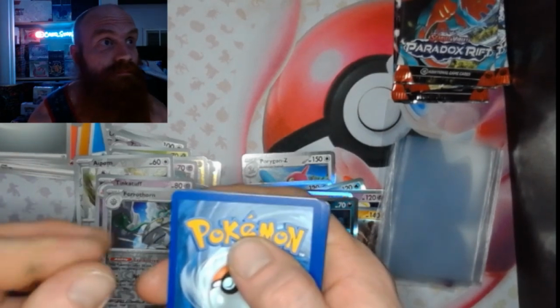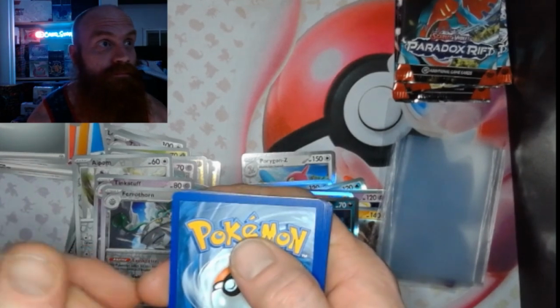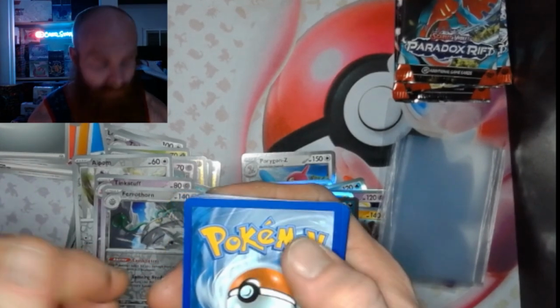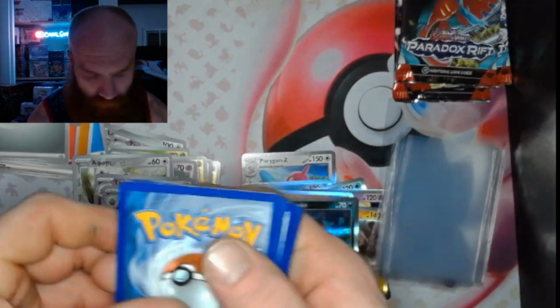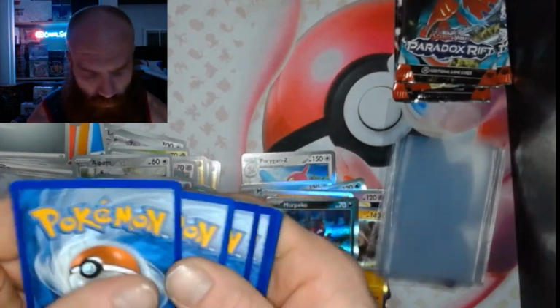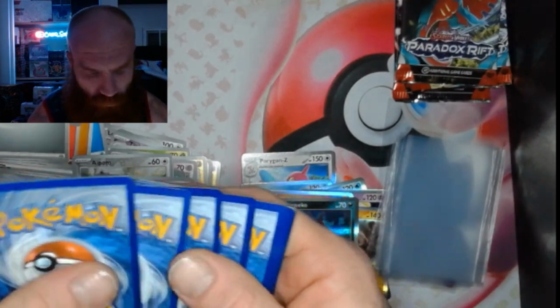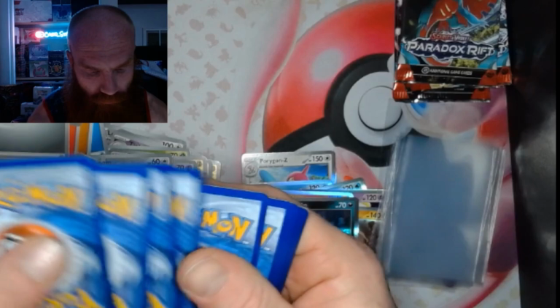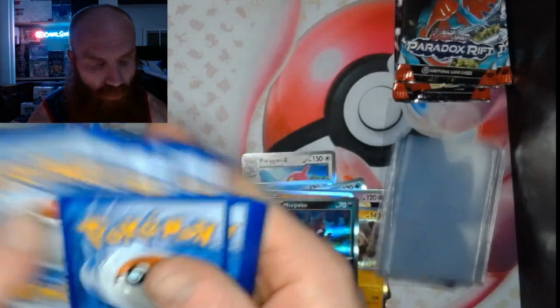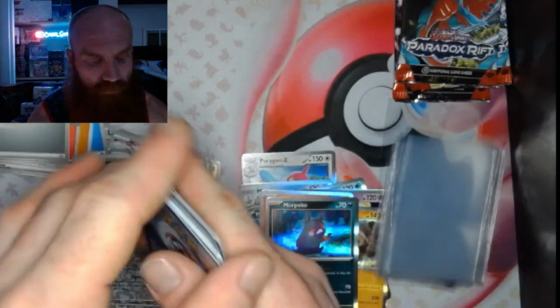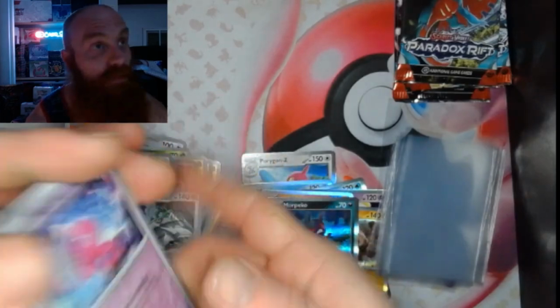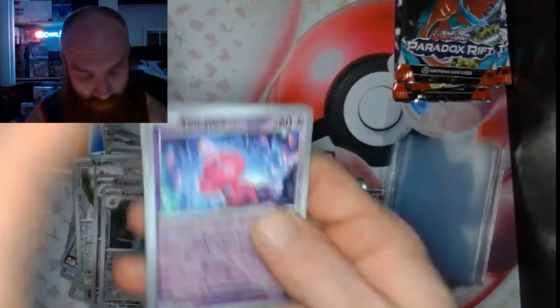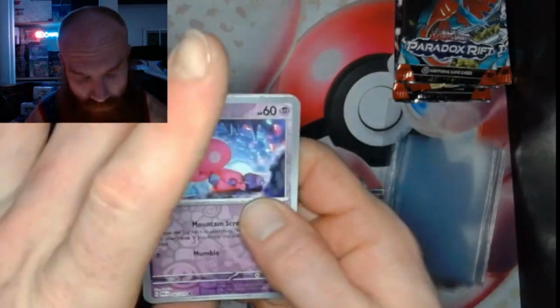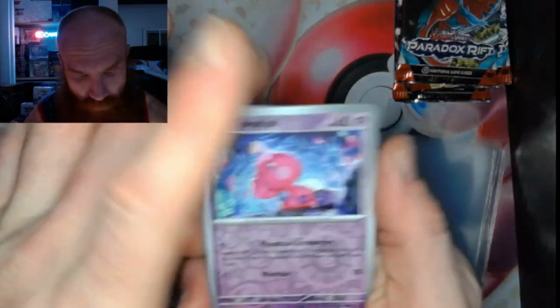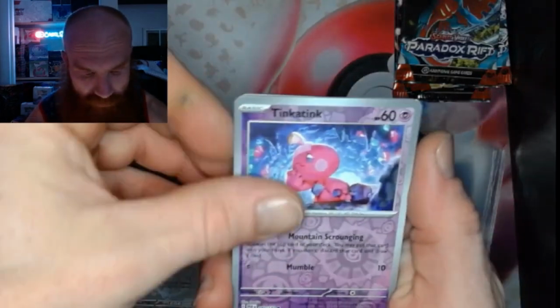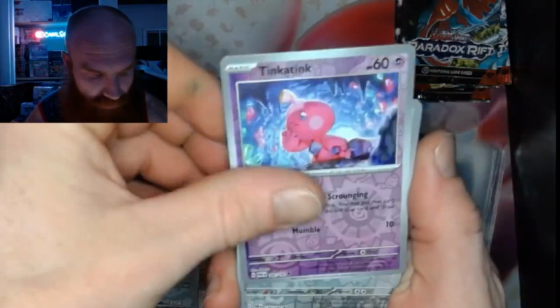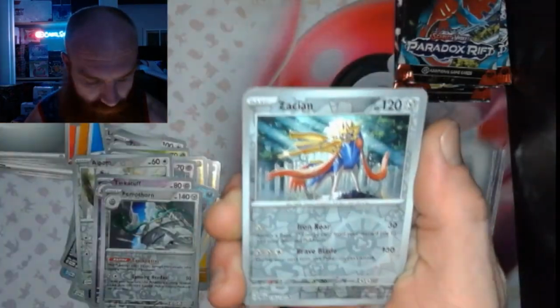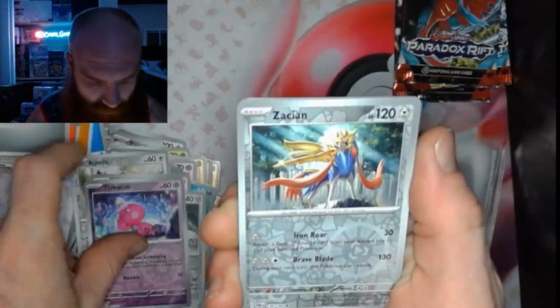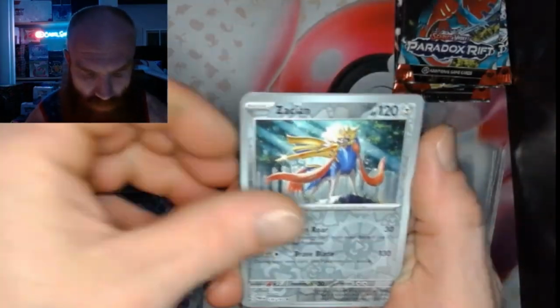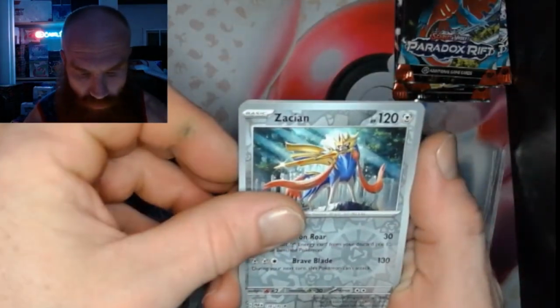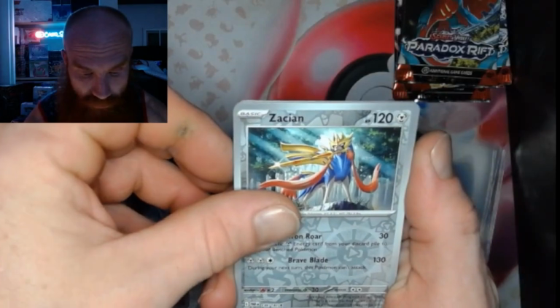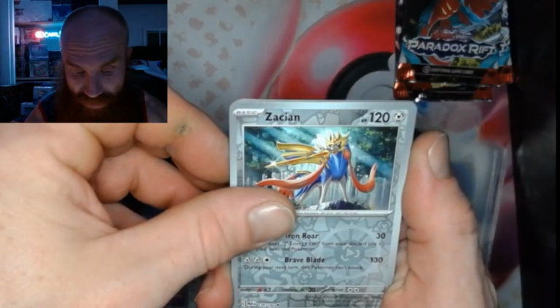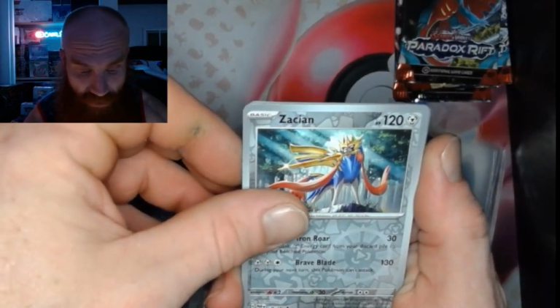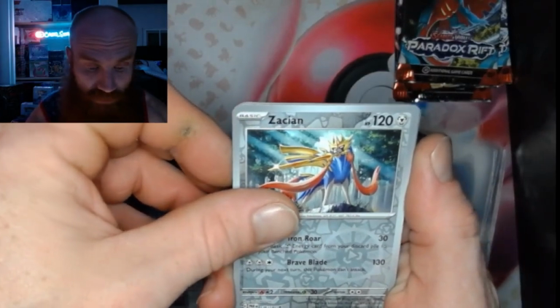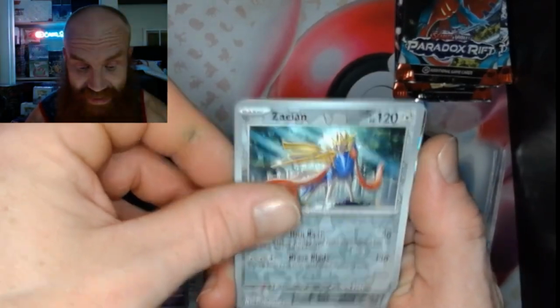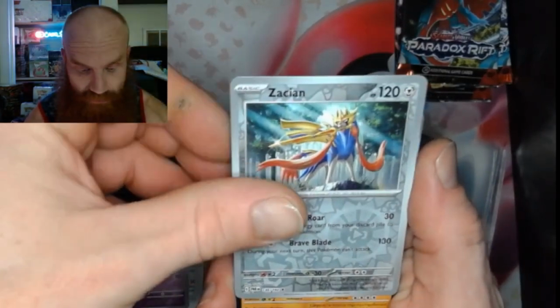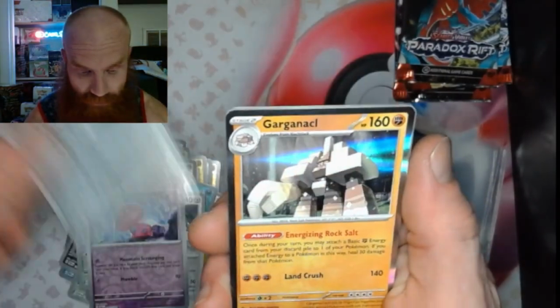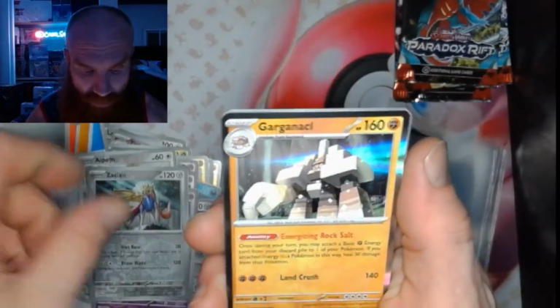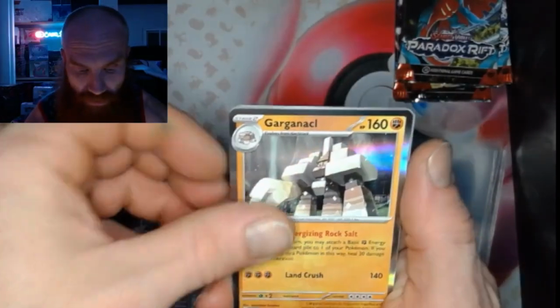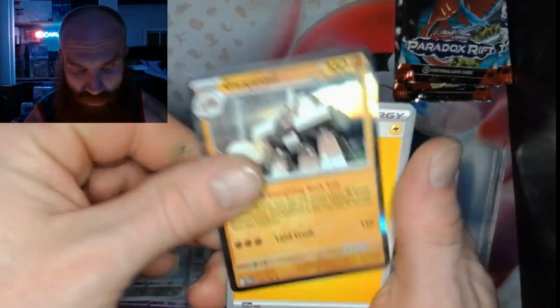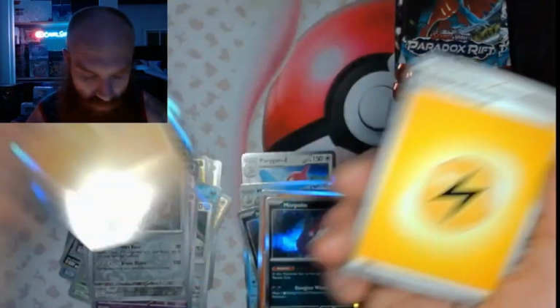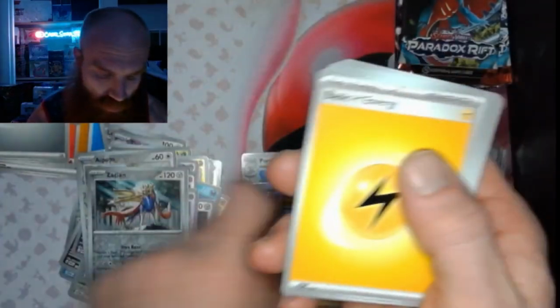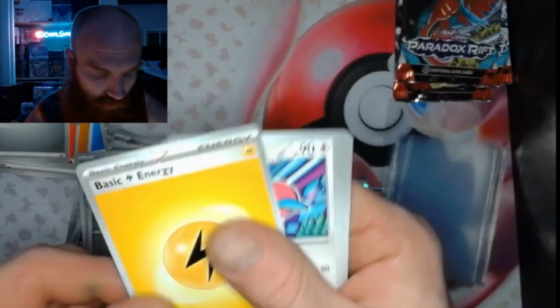1, 2, 3, 4 — we got a Tinkatink, we got a Zacian, and a Garganacl Holo.